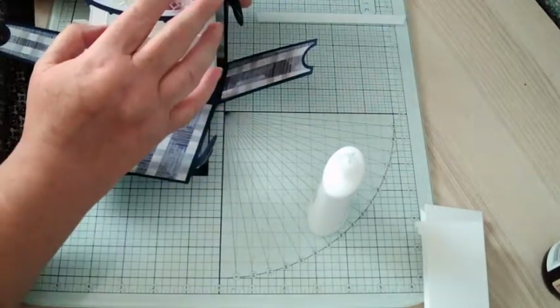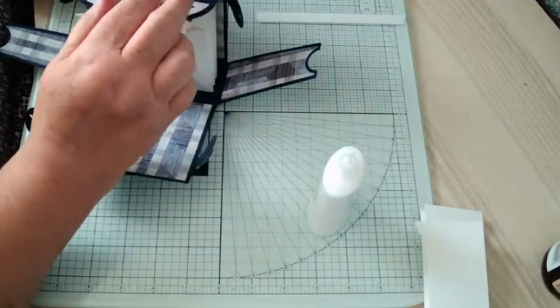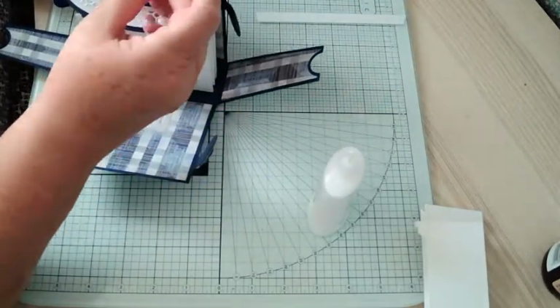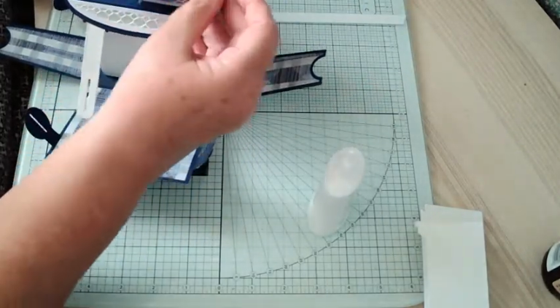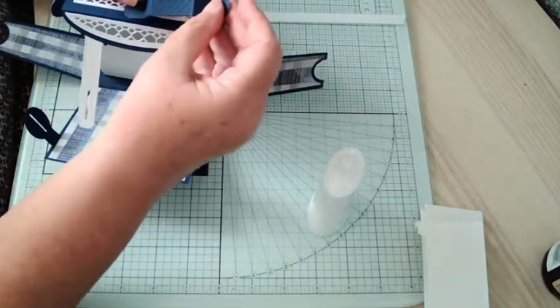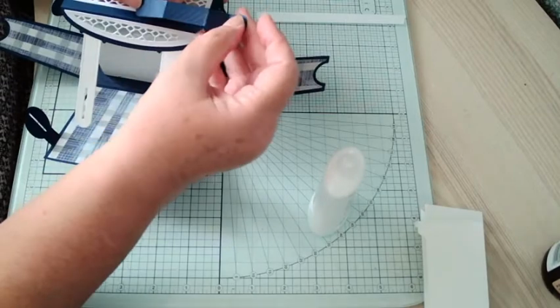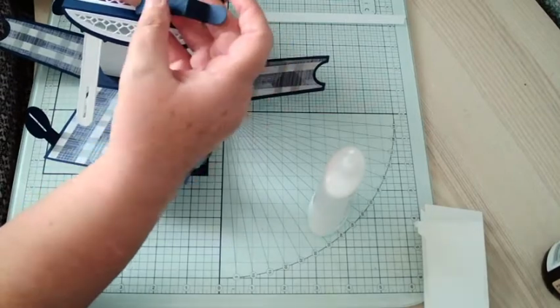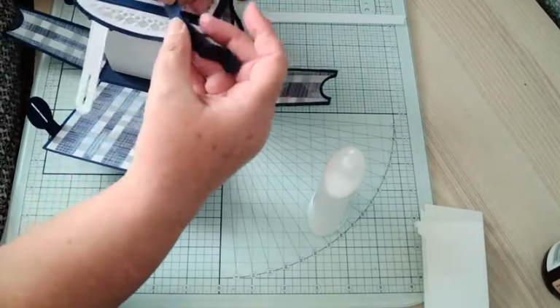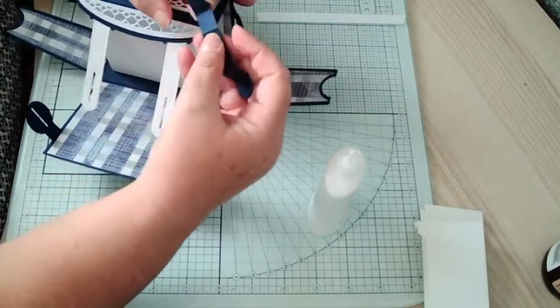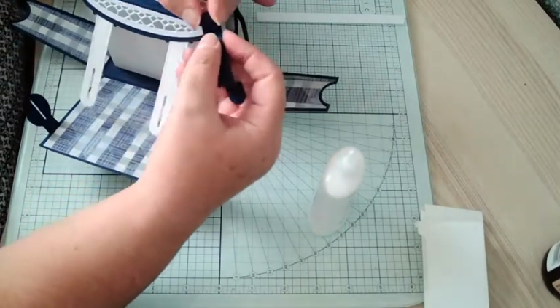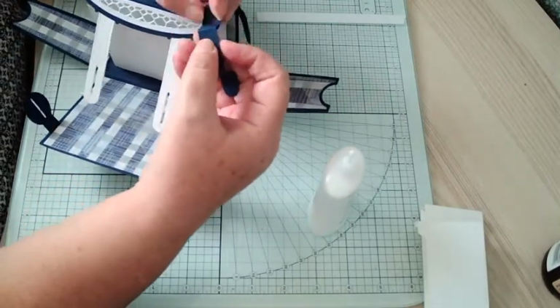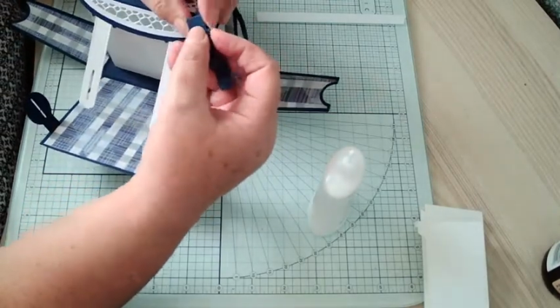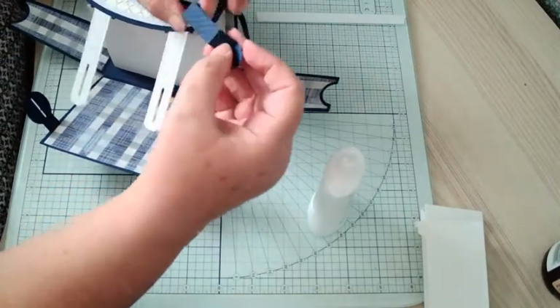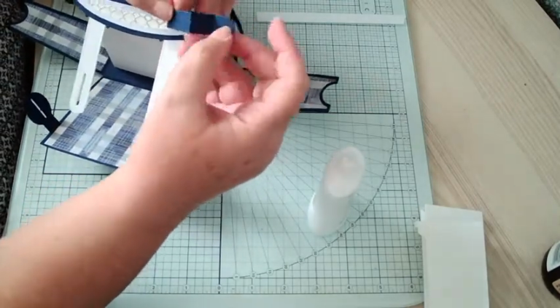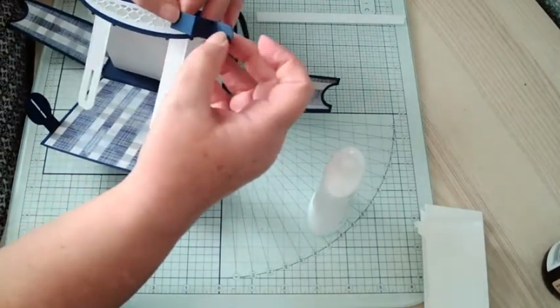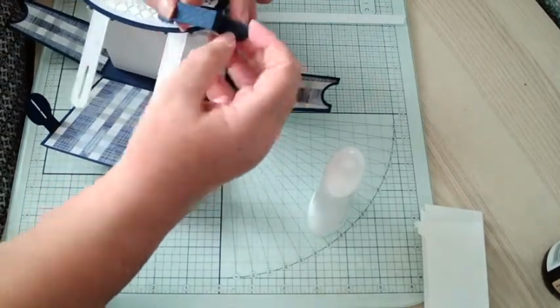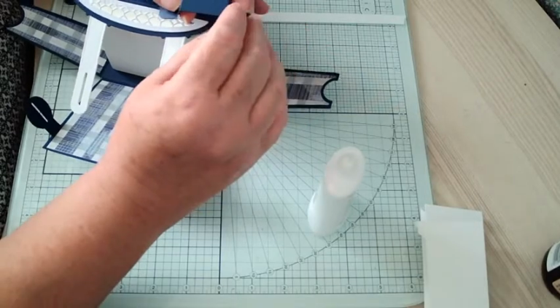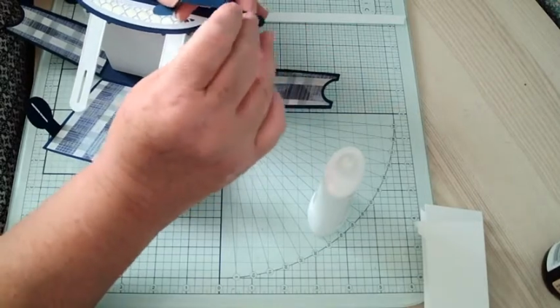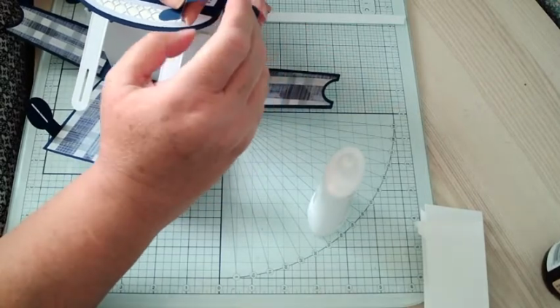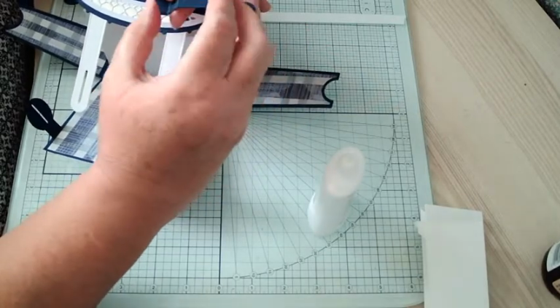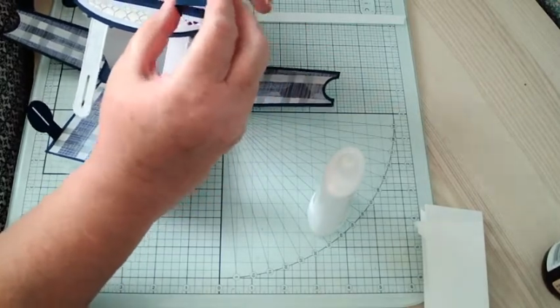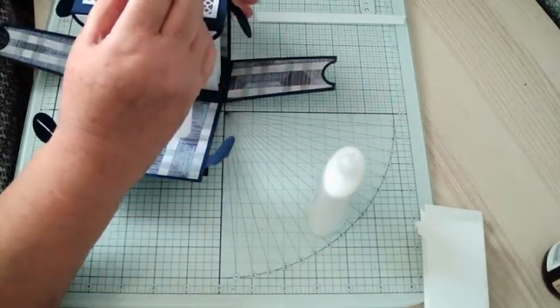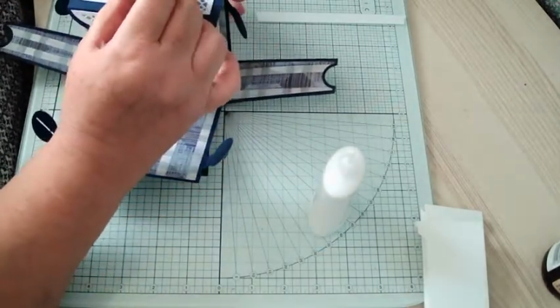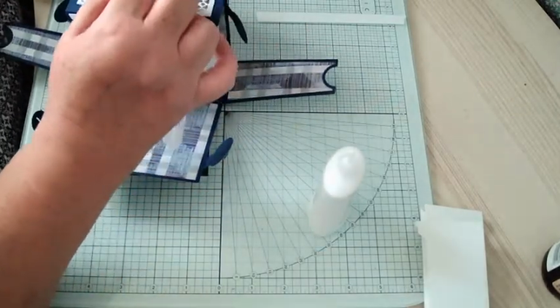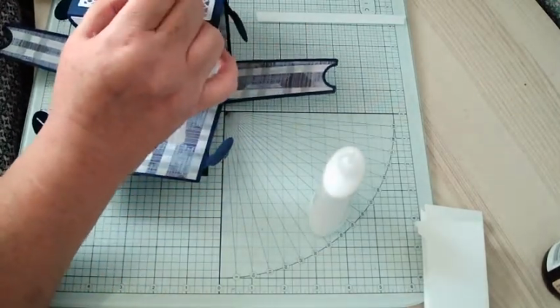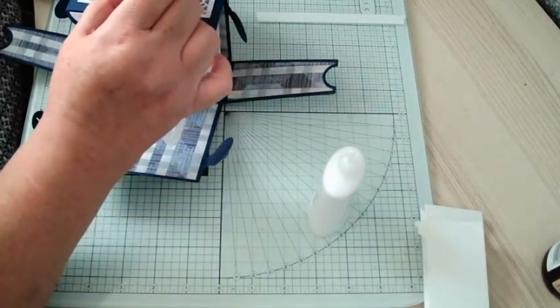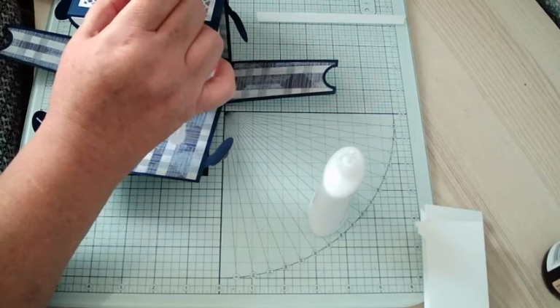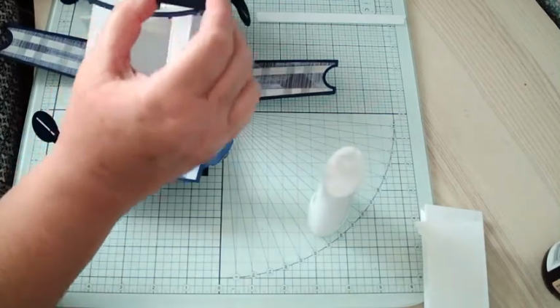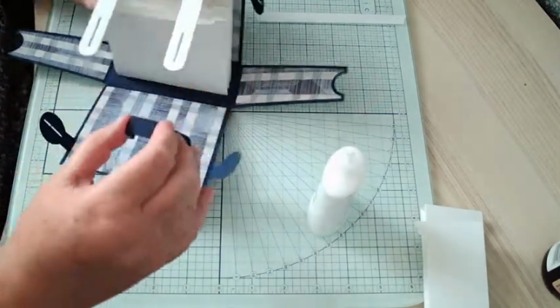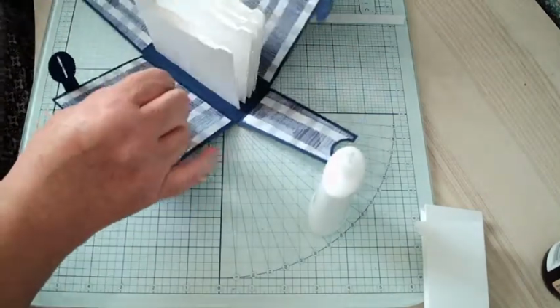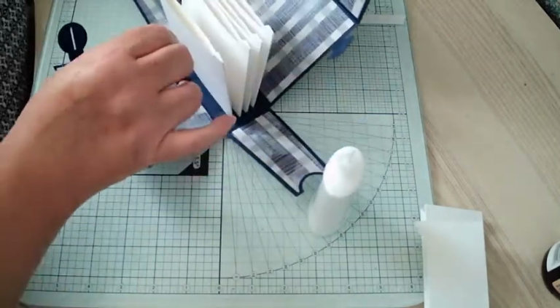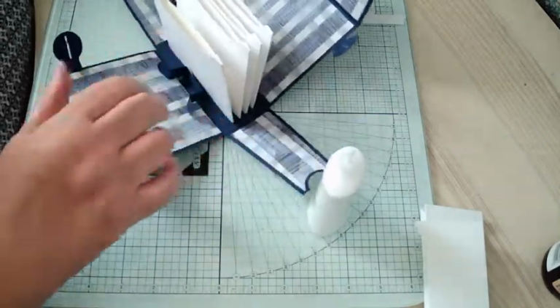You do get this little die which is like this. So if you do a valley, then a mountain, then the same — a valley and a mountain — that gets you a little handle. So you can put that up on the top here.